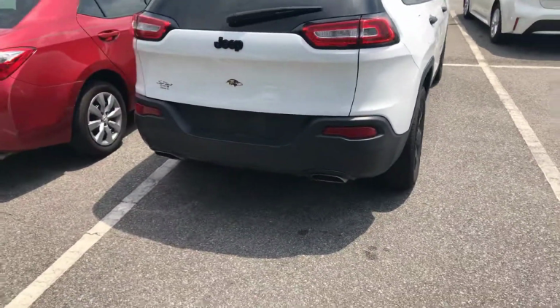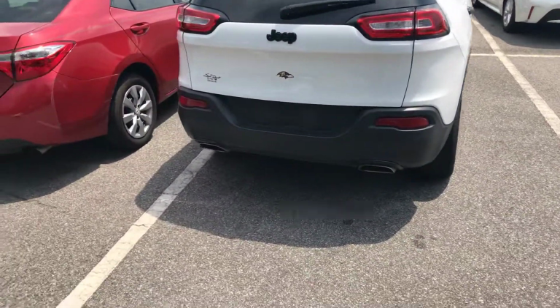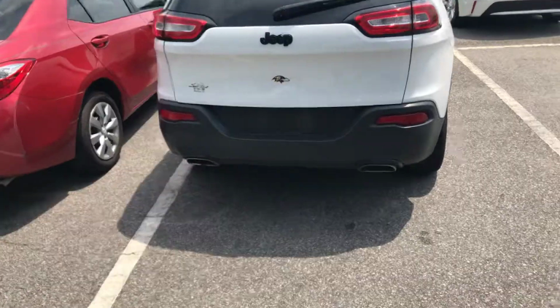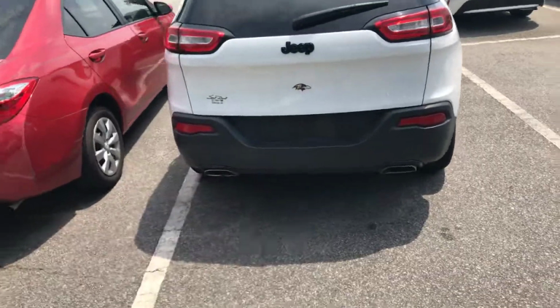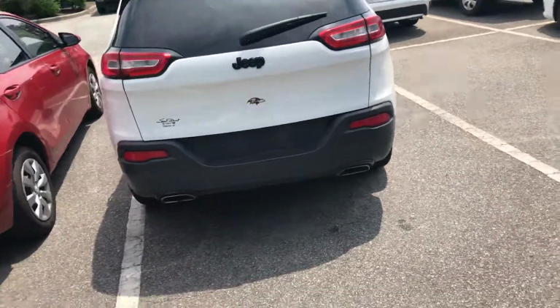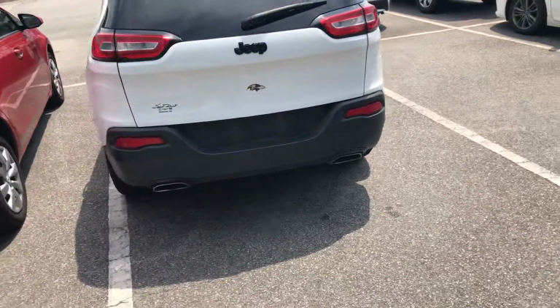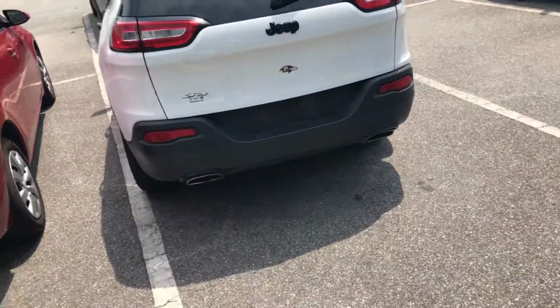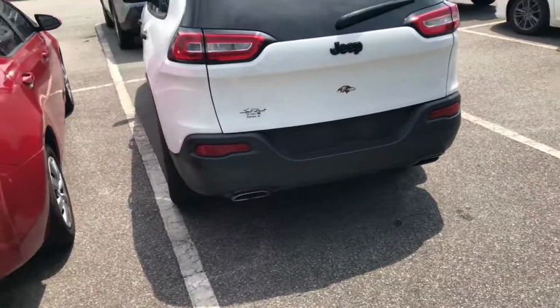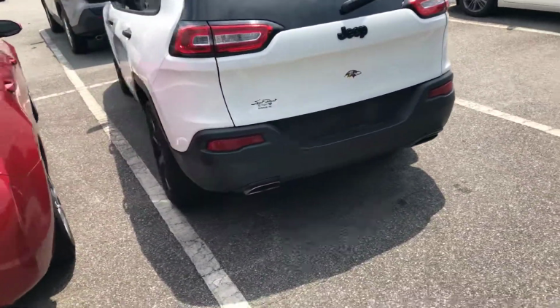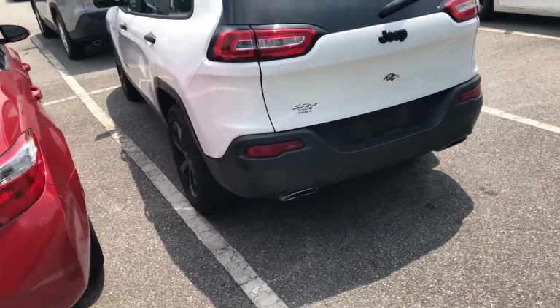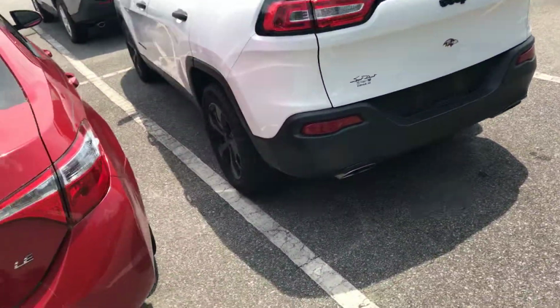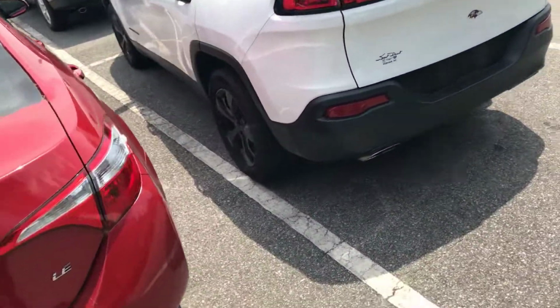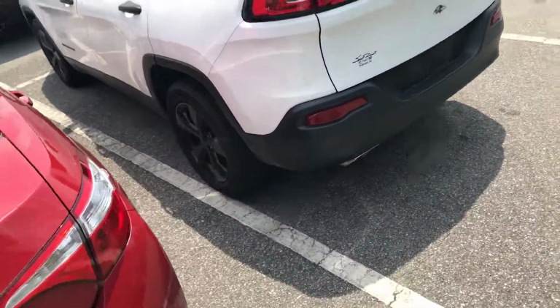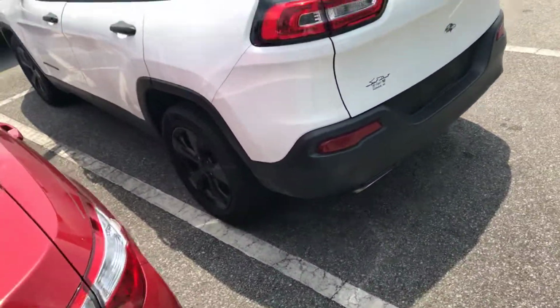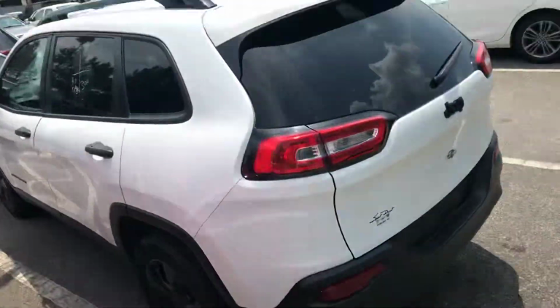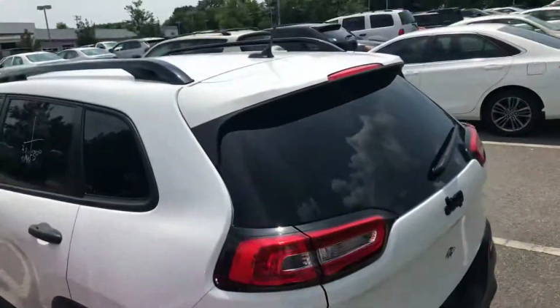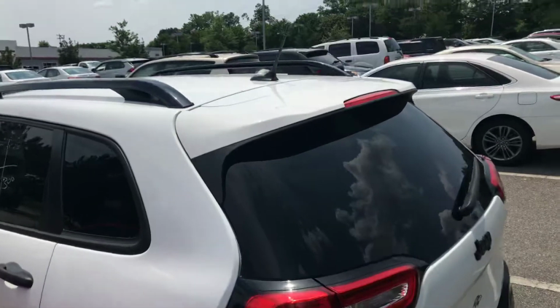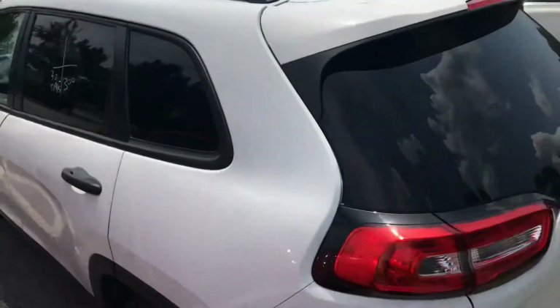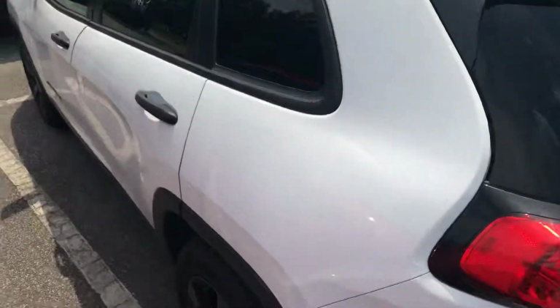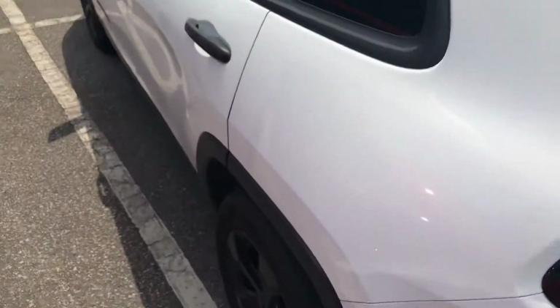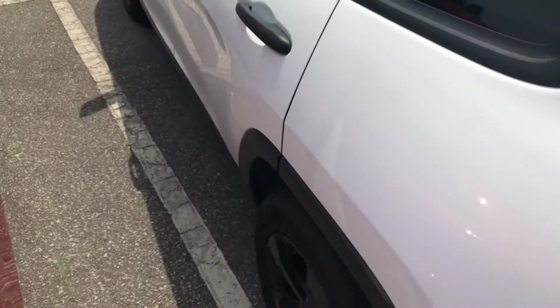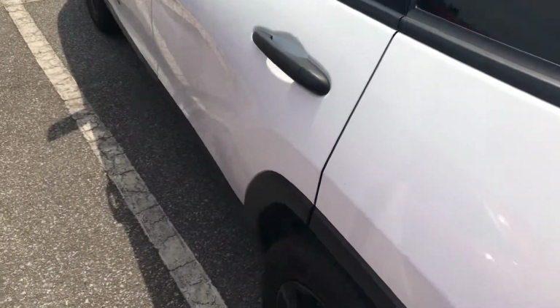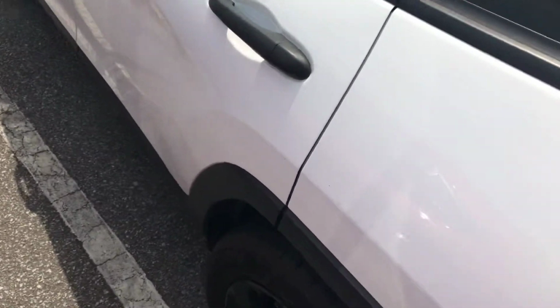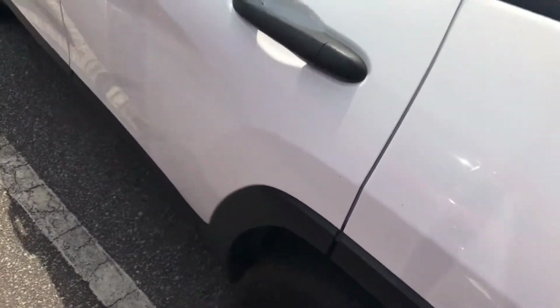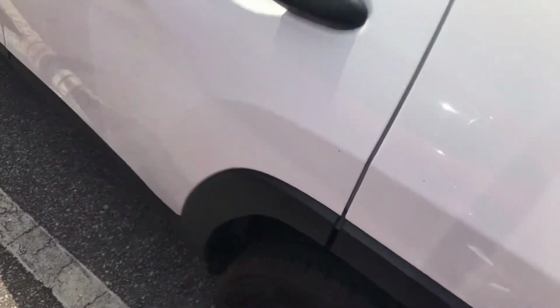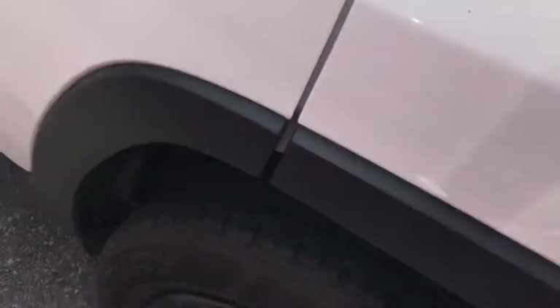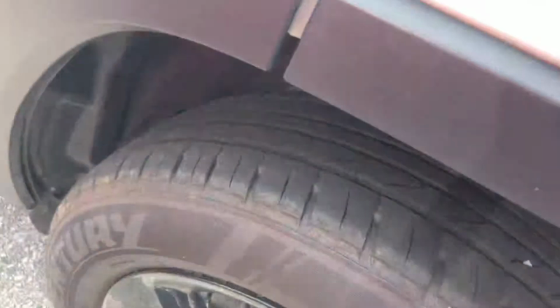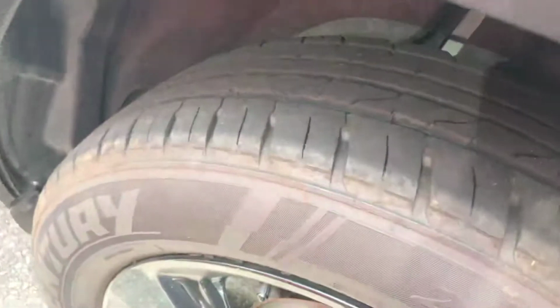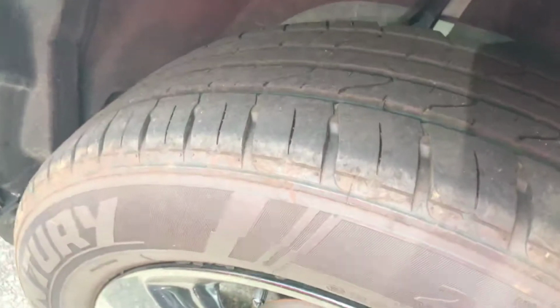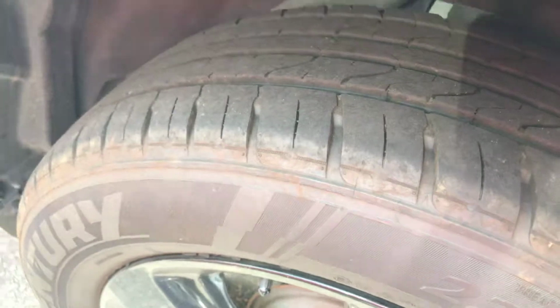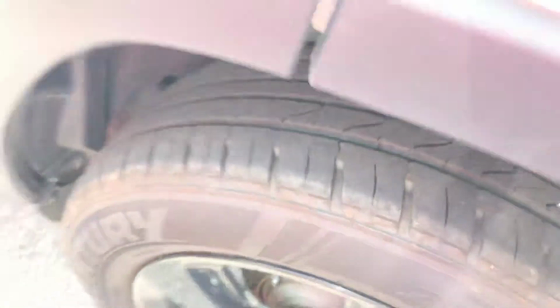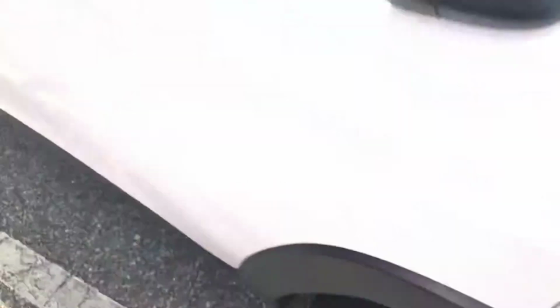It was just traded in so it hasn't gone through our shop yet, but you can get an idea of the outside. Pretty good tire tread.